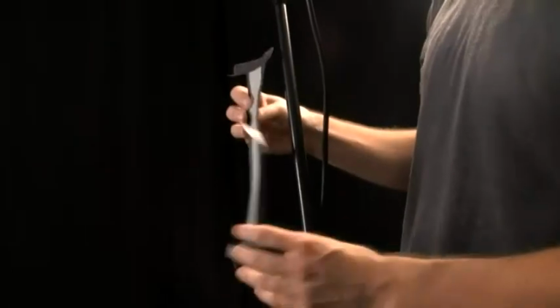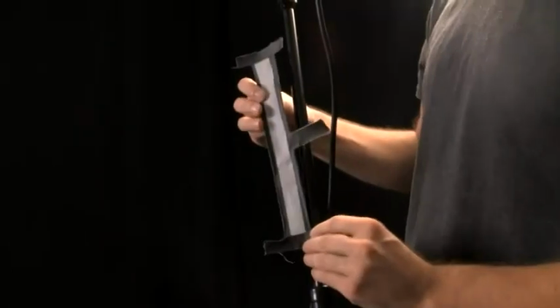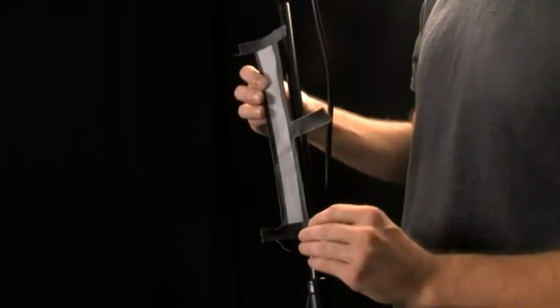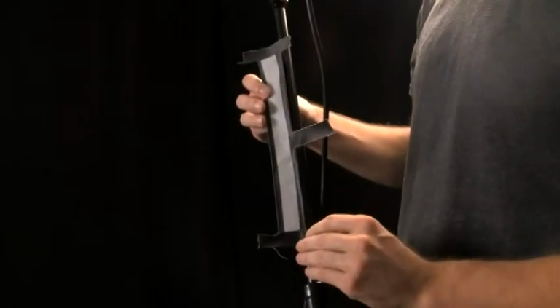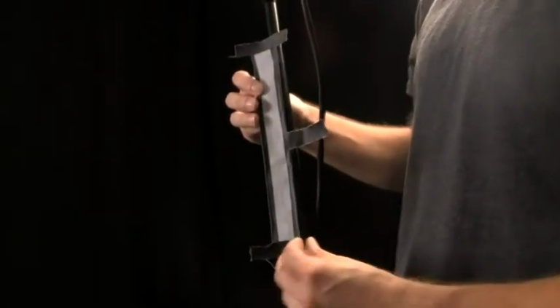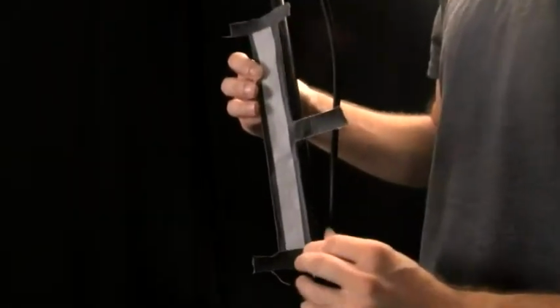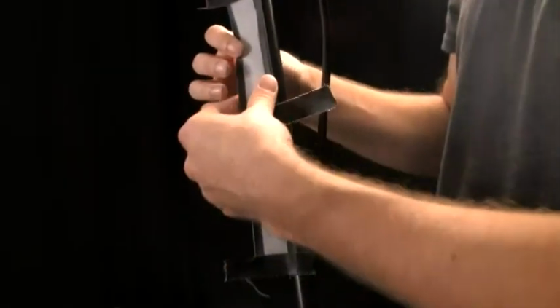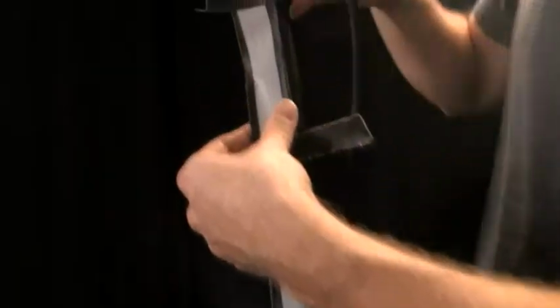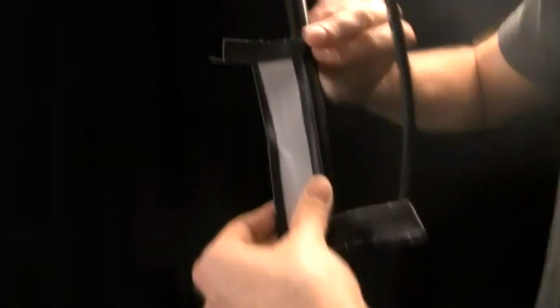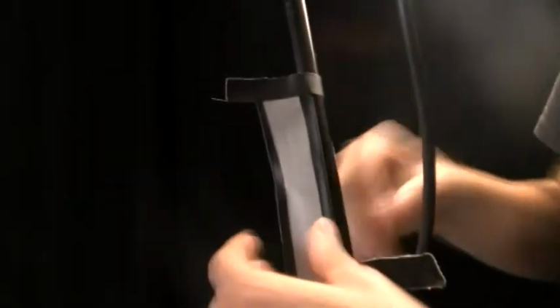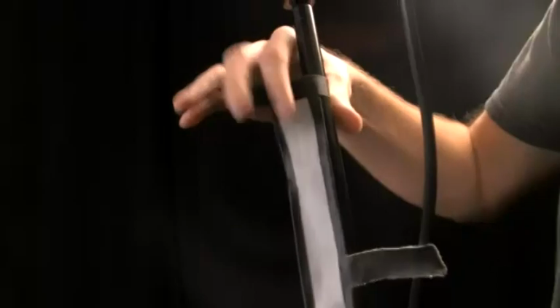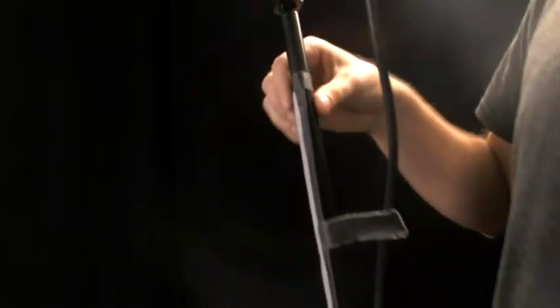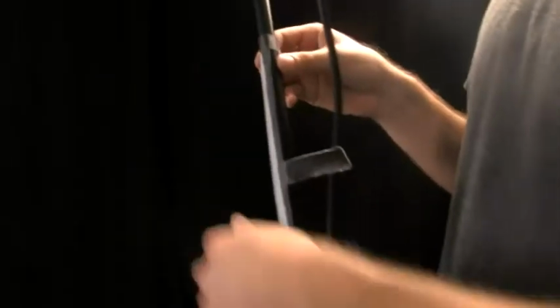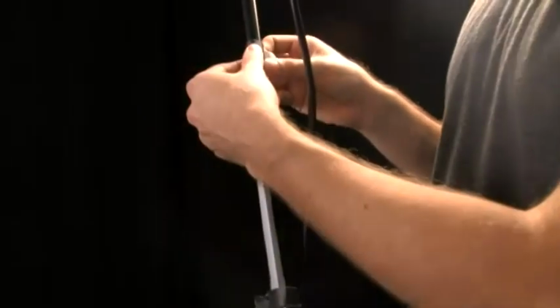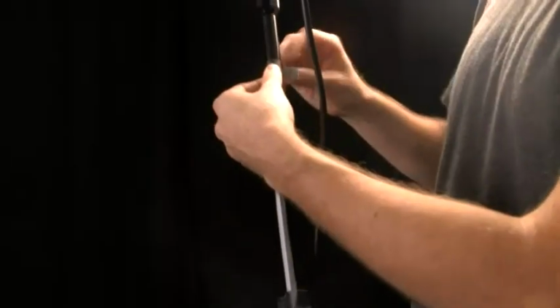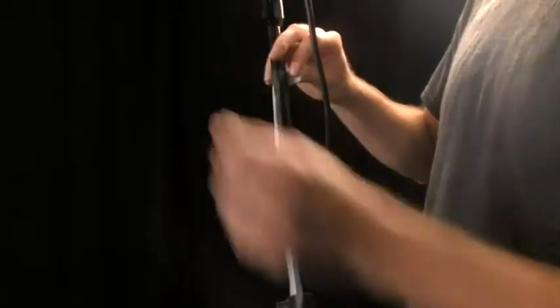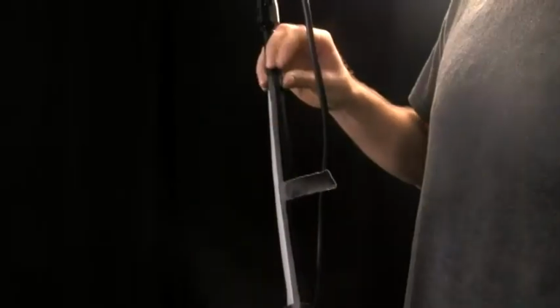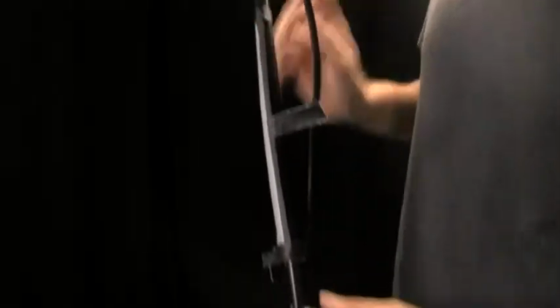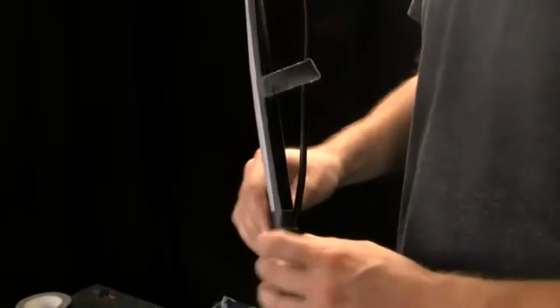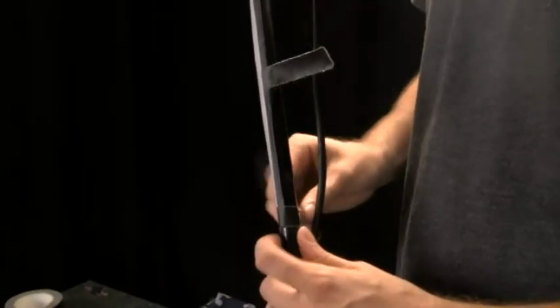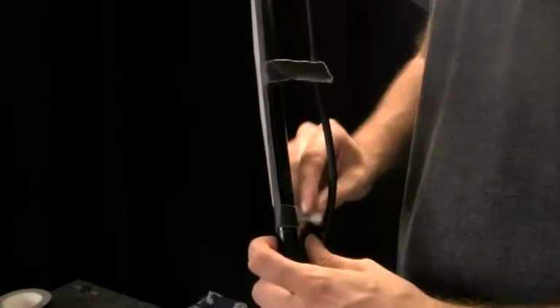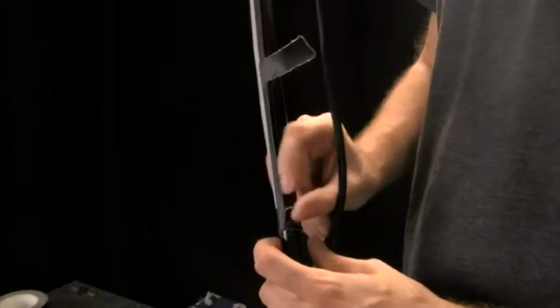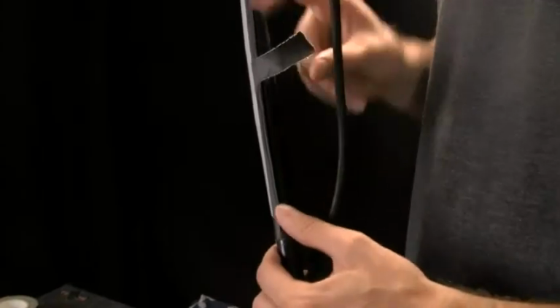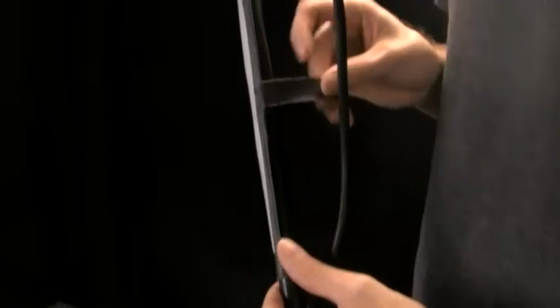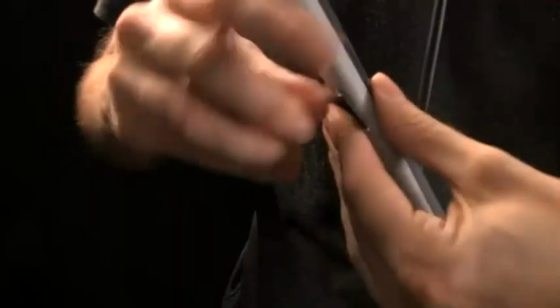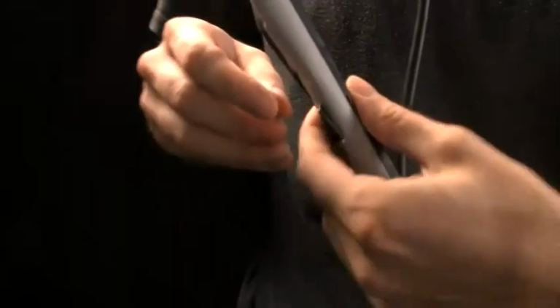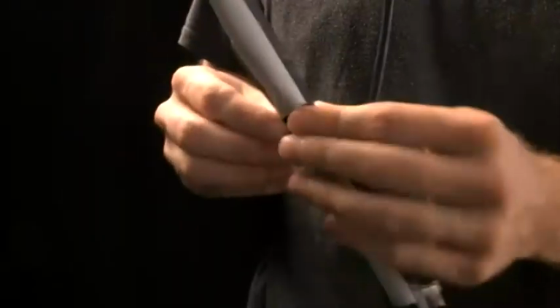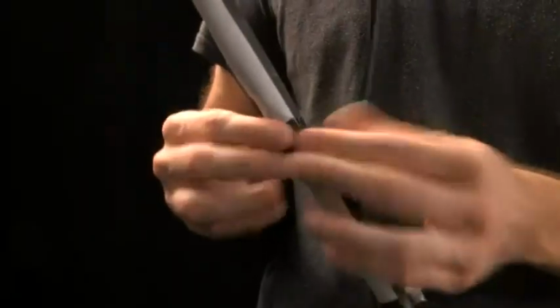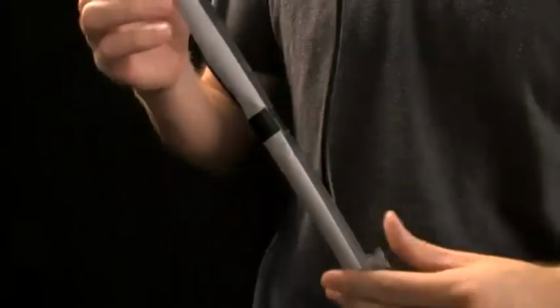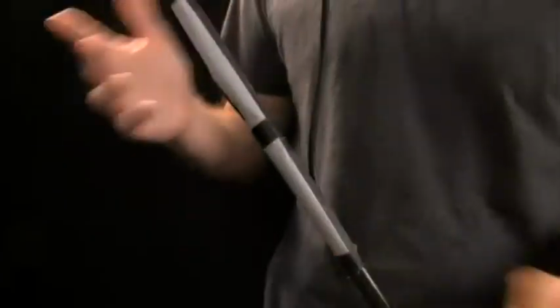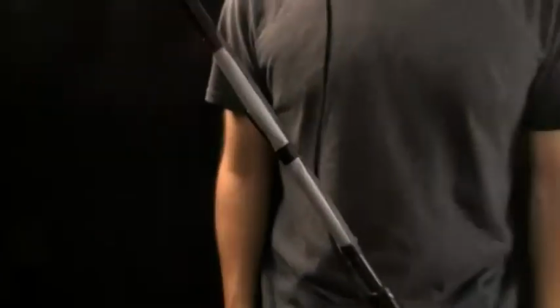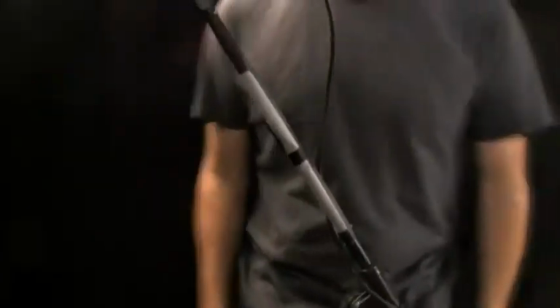Now attach it sticky side out to the mic stand. This part isn't really very important how you do it — you just want to attach it to the mic stand. Make sure it's on there nice and firm because you want a good surface for your guitar picks to stick on.